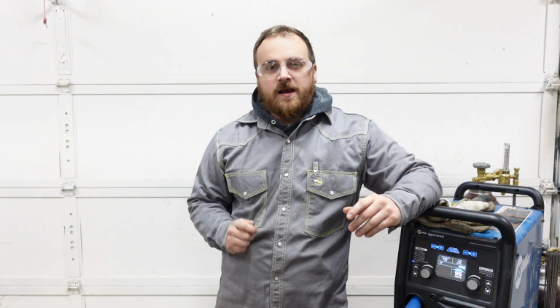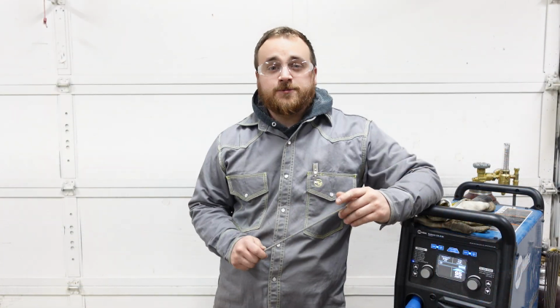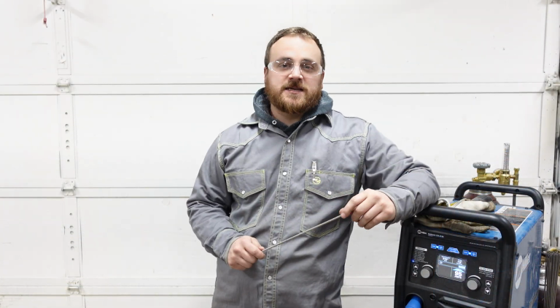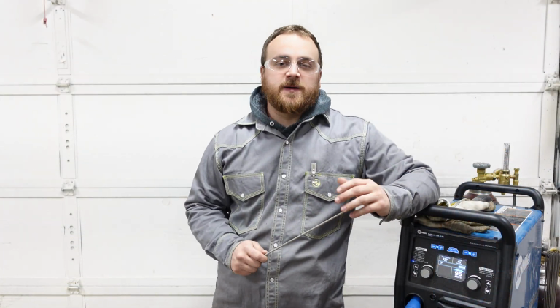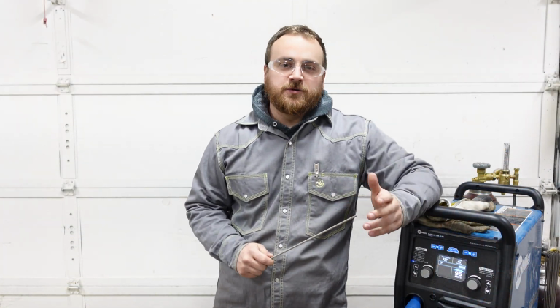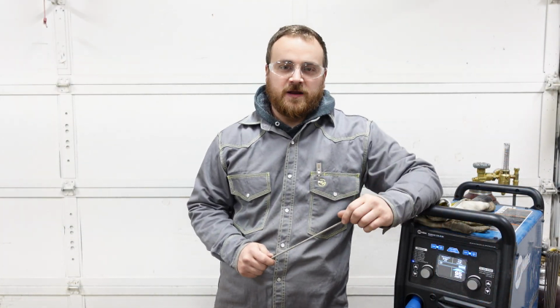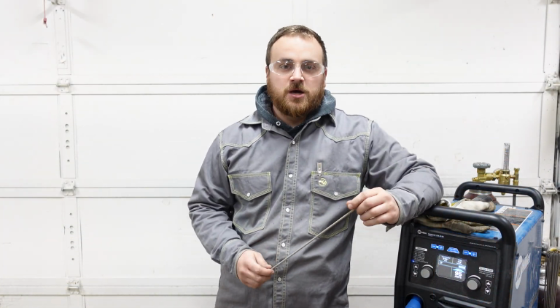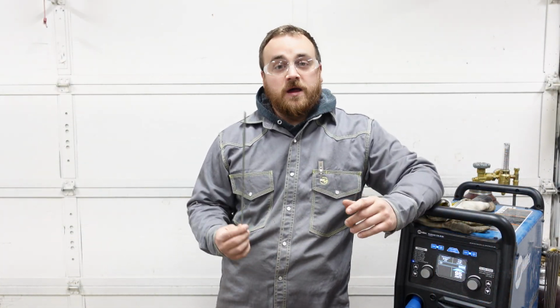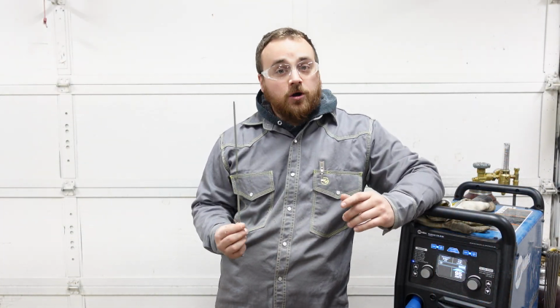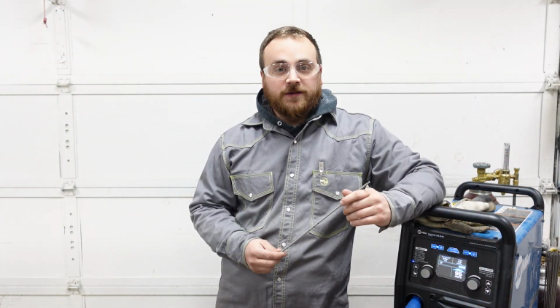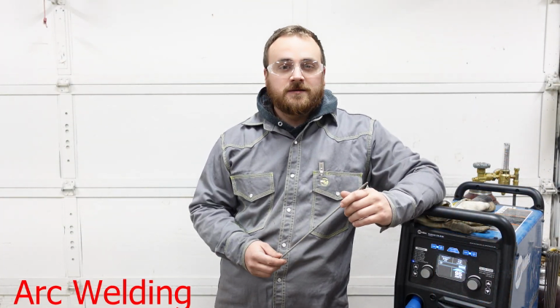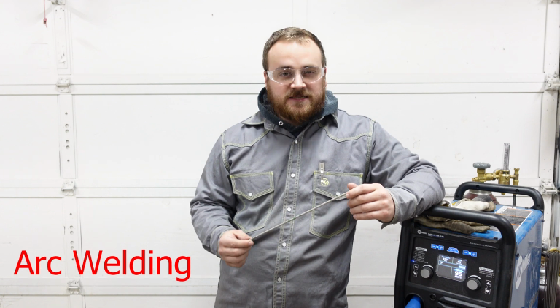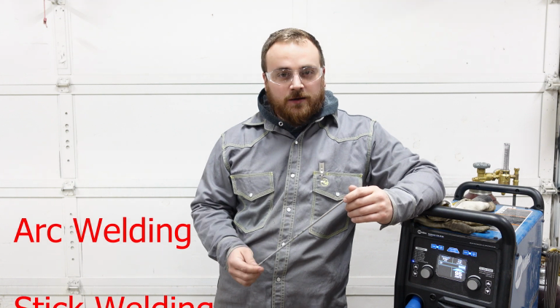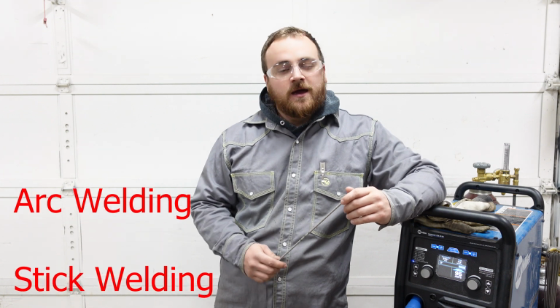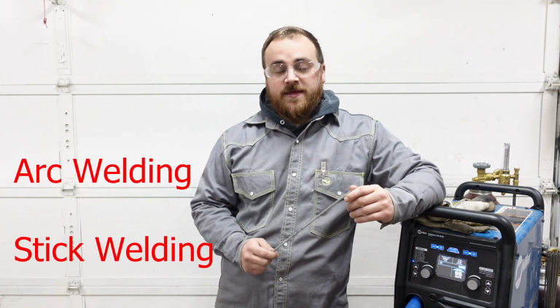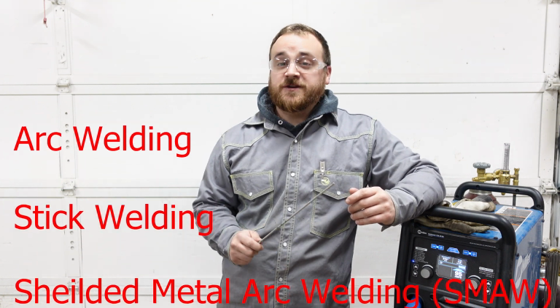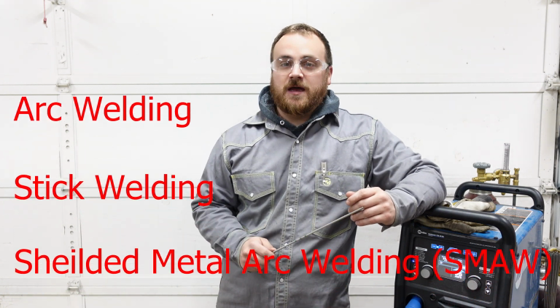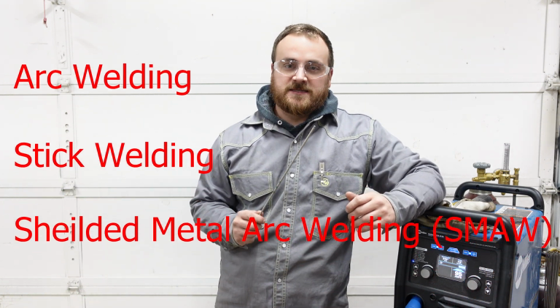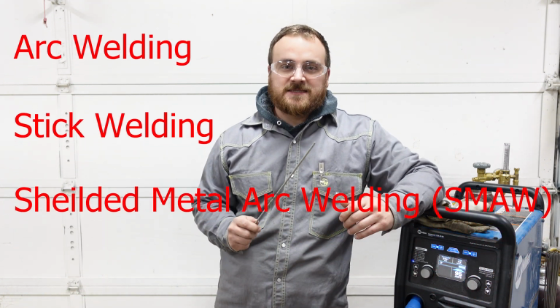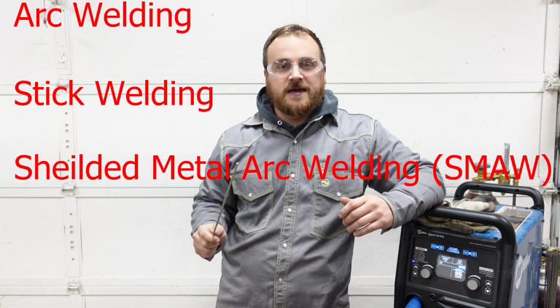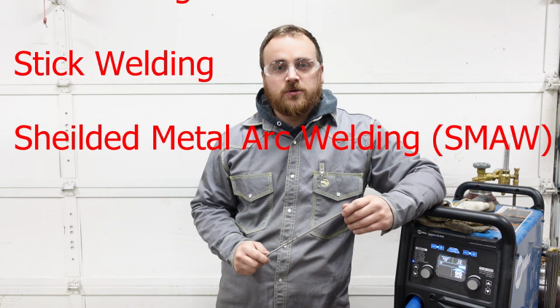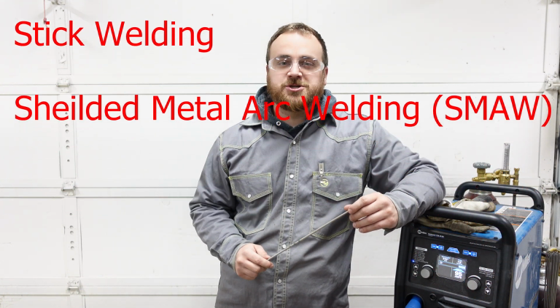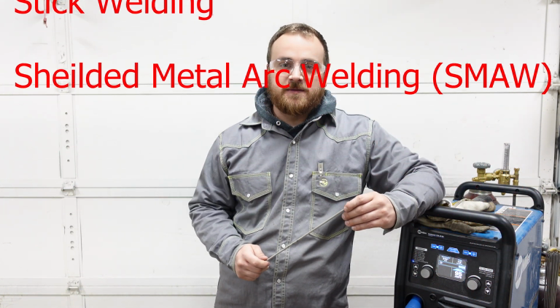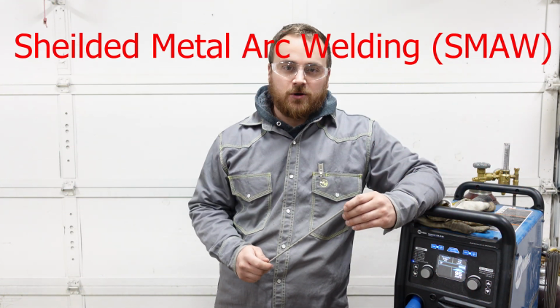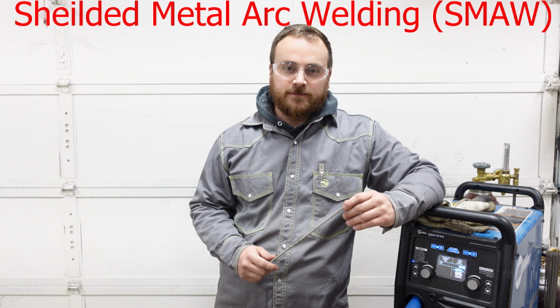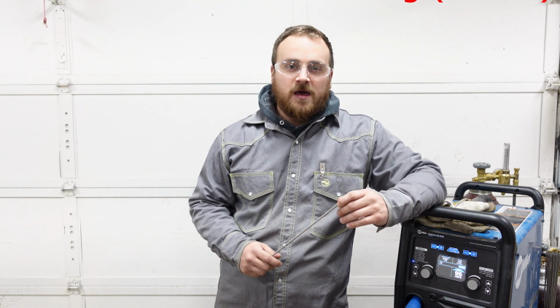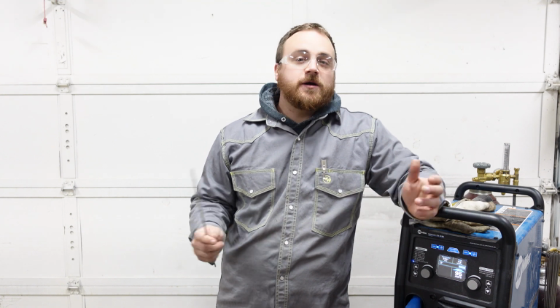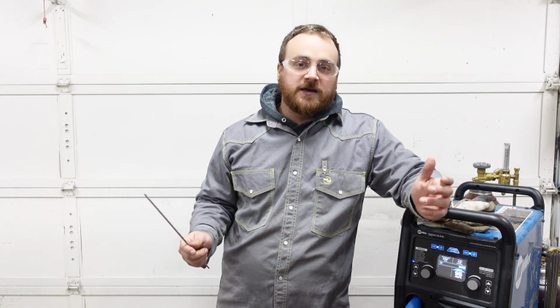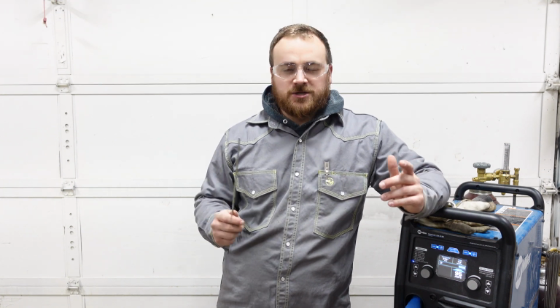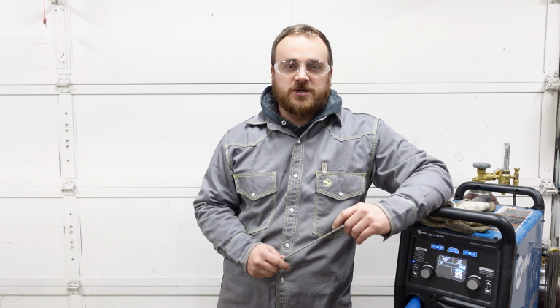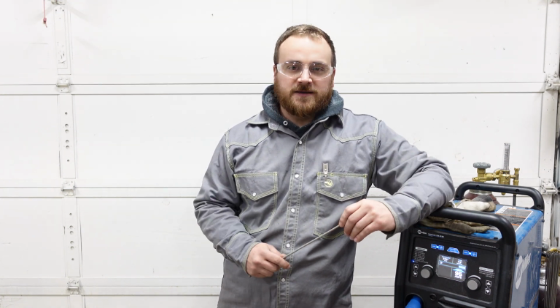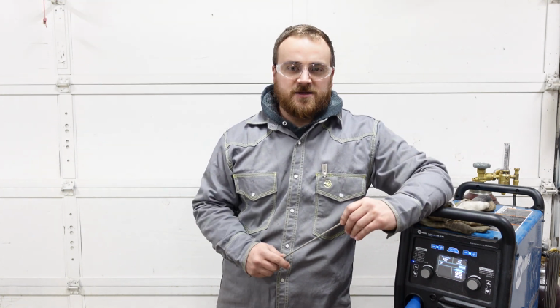This process goes by a few different names. We have arc welding, stick welding, and then its official name is SMAW or shielded metal arc welding. If you hear any of those, know that we're talking about the same thing.